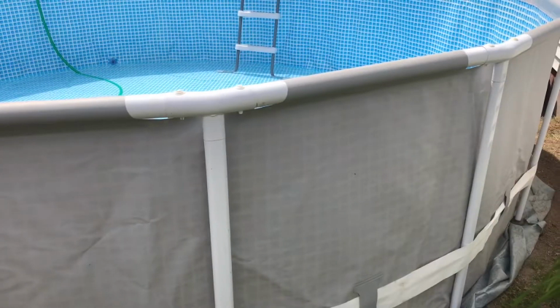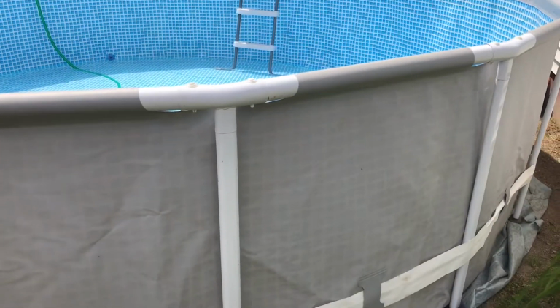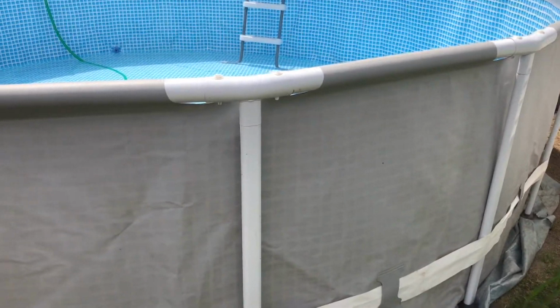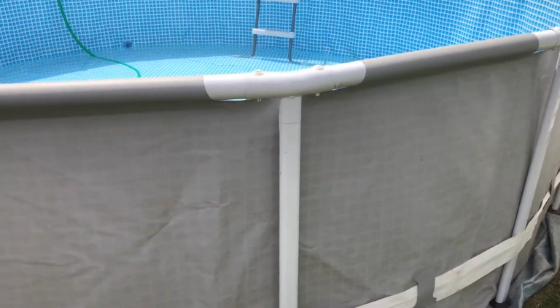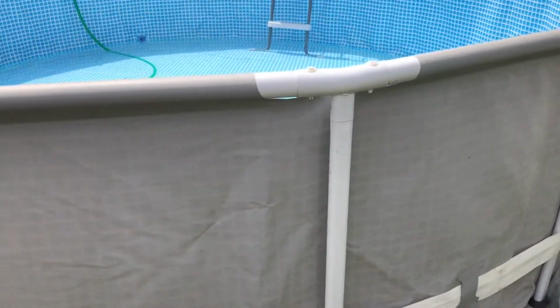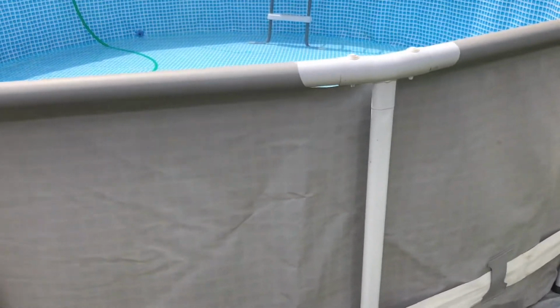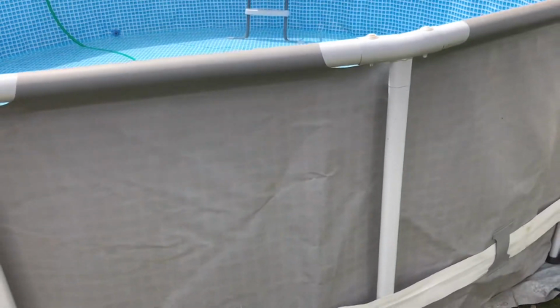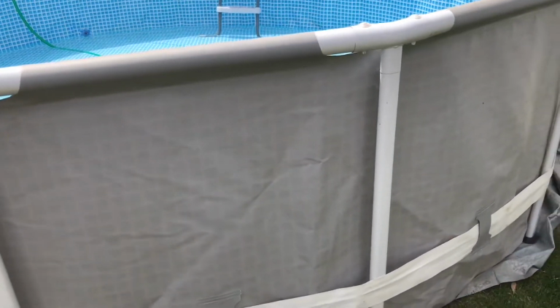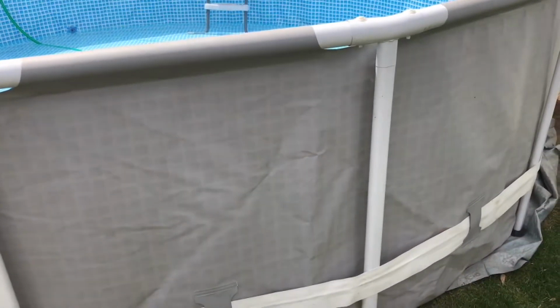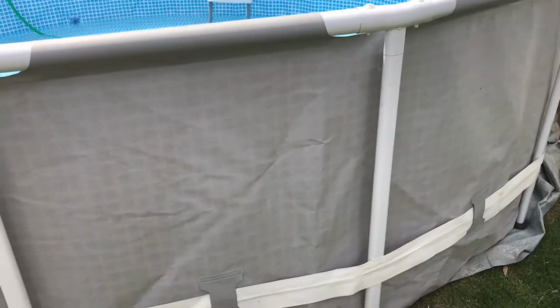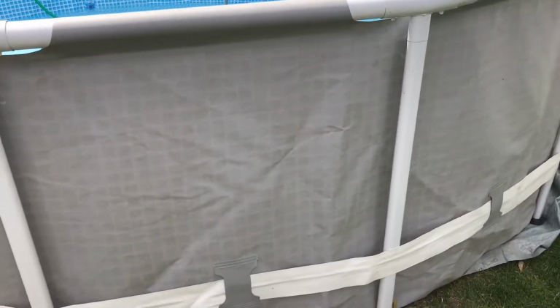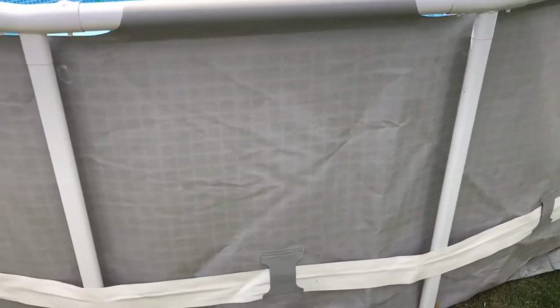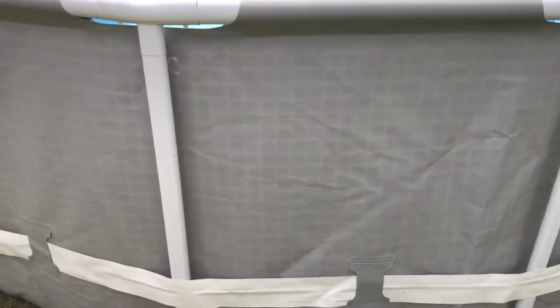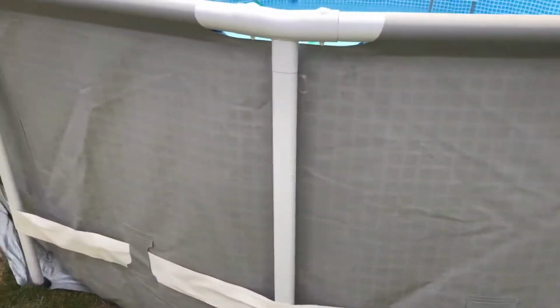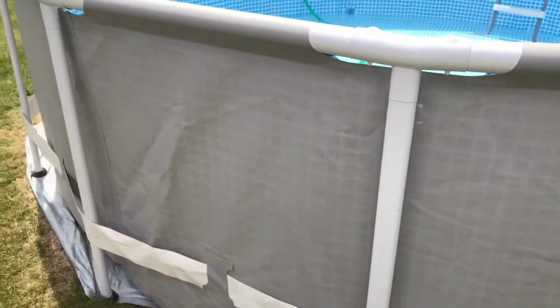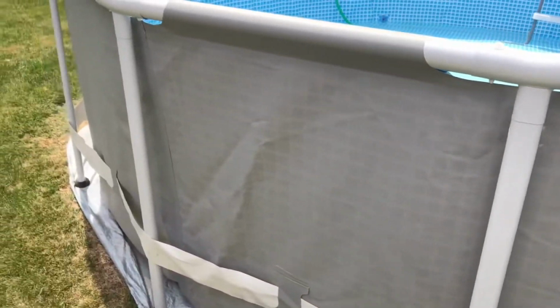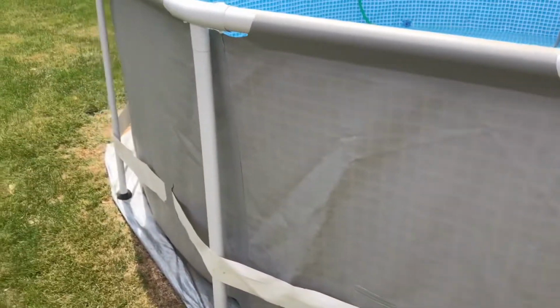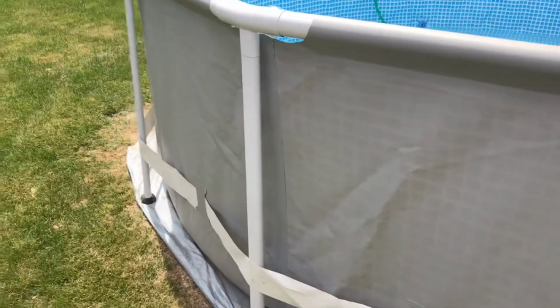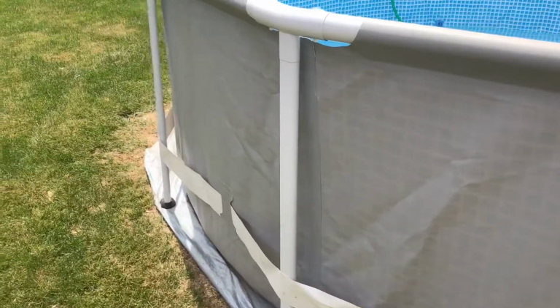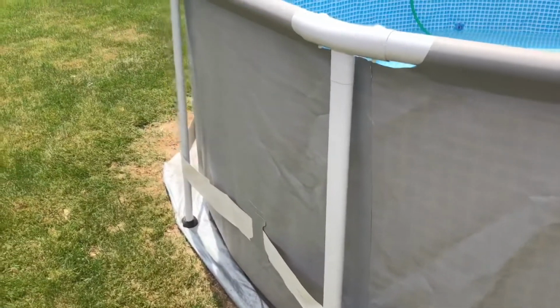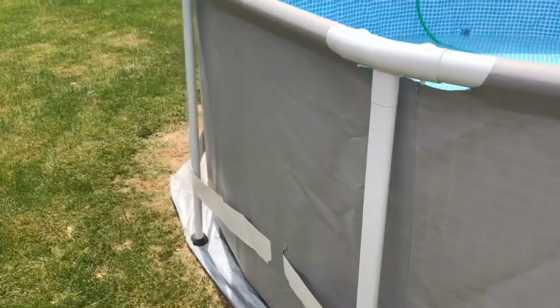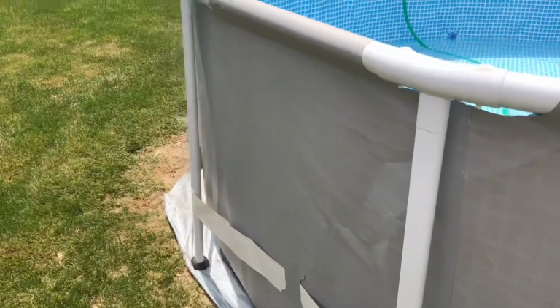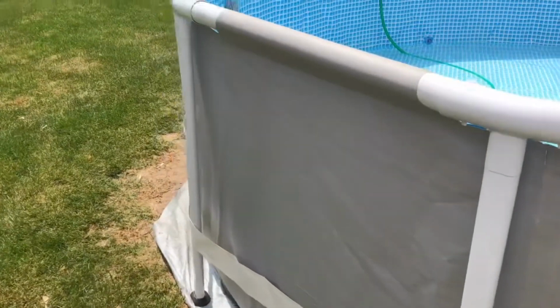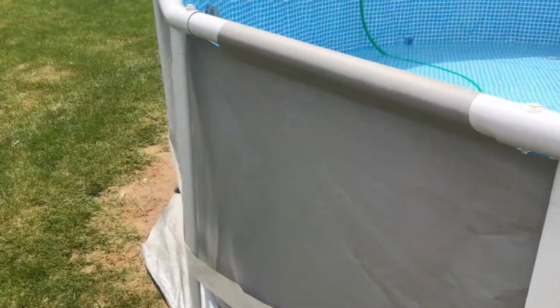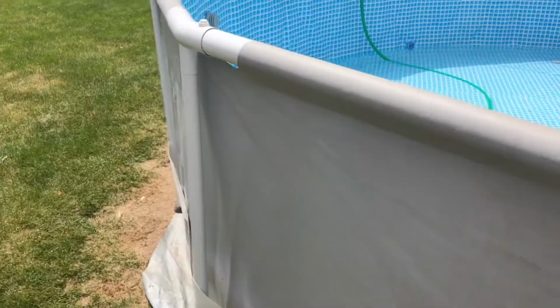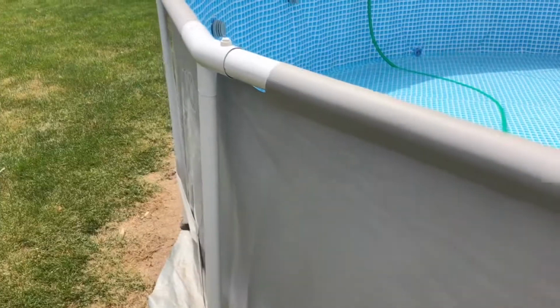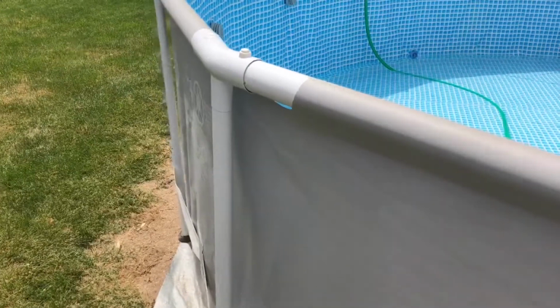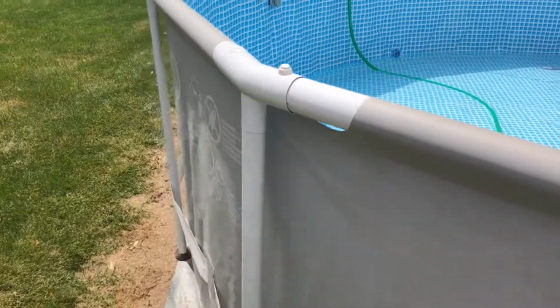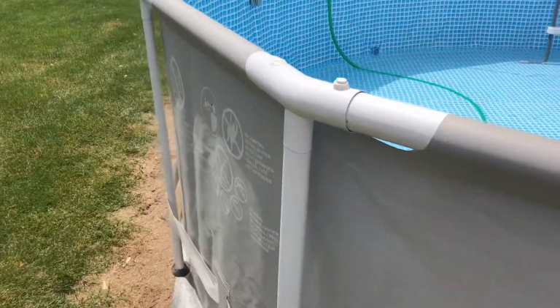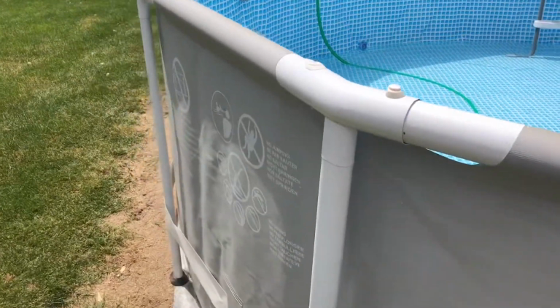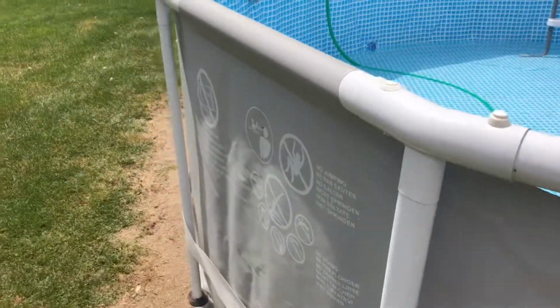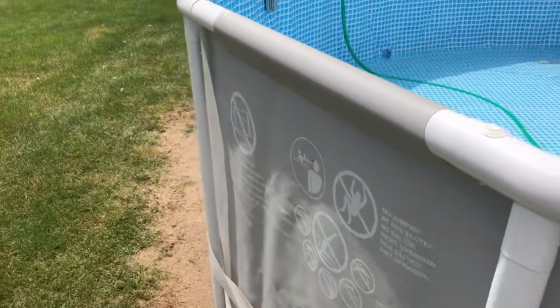Every once in a while as it's filling up more, everything tends to shift, so just take a walk around it every 30 minutes or so when it's first filling, just to make sure everything's still straight and where you want it.